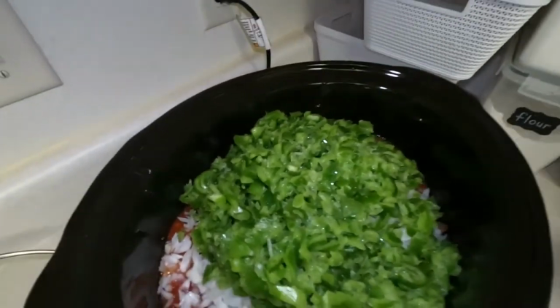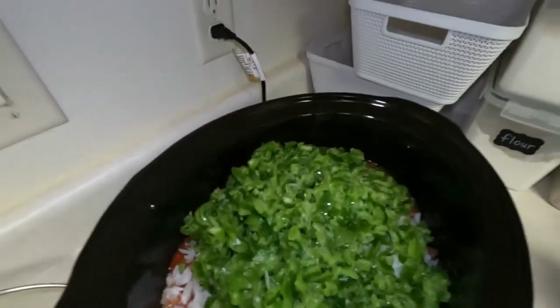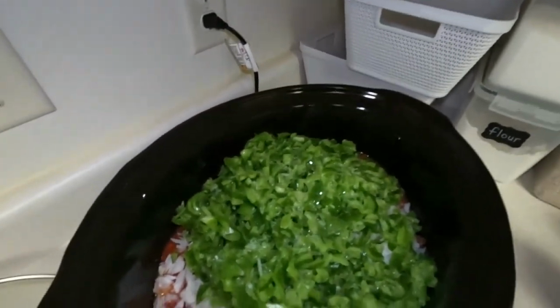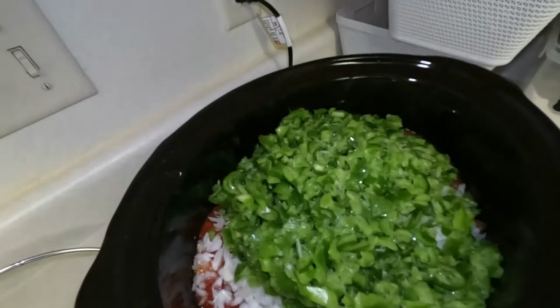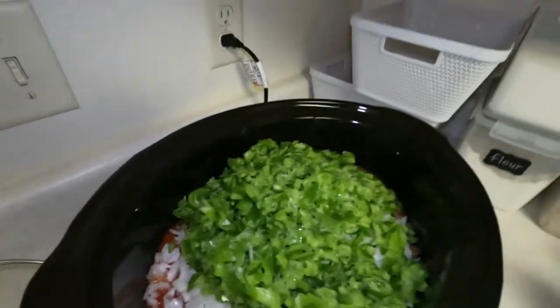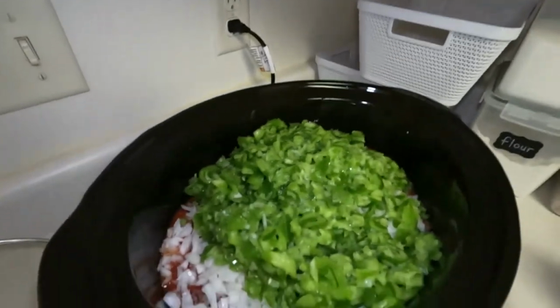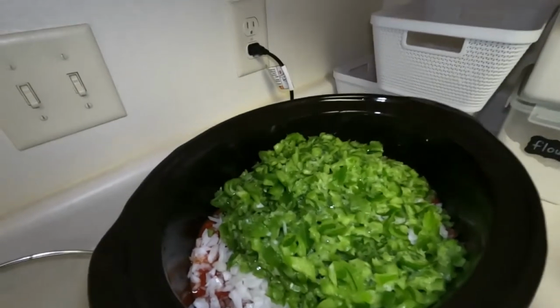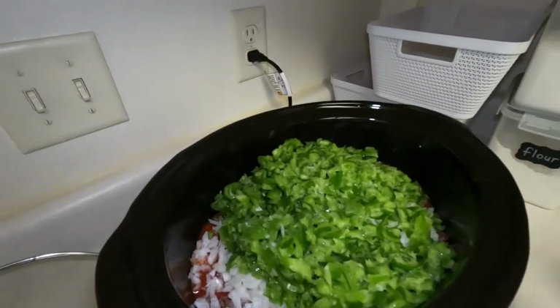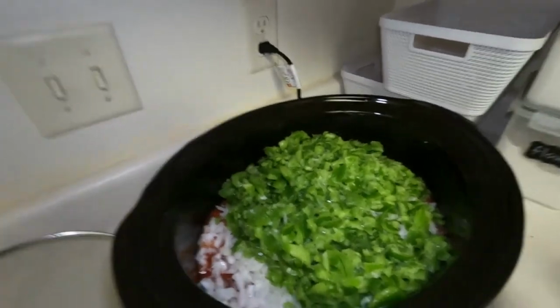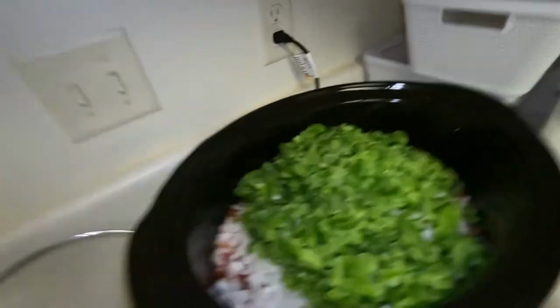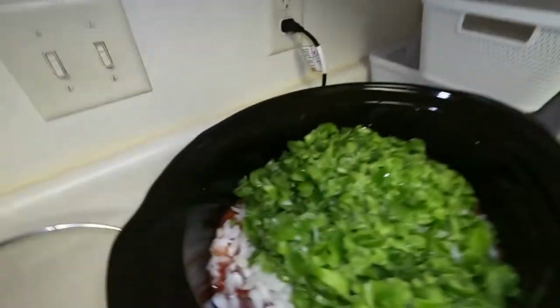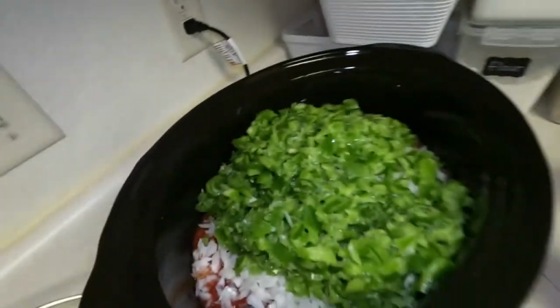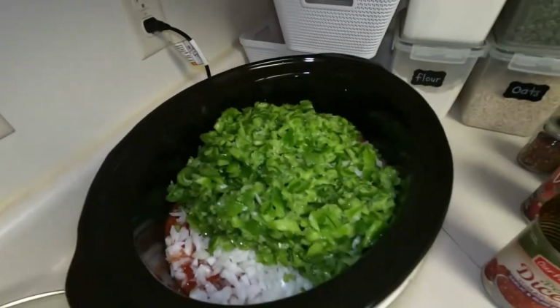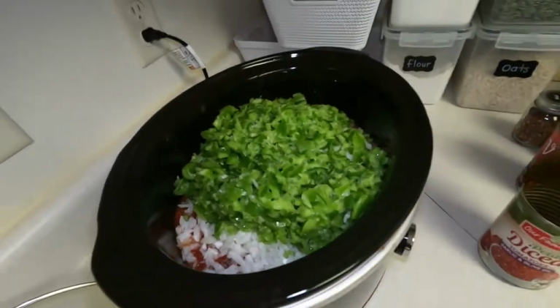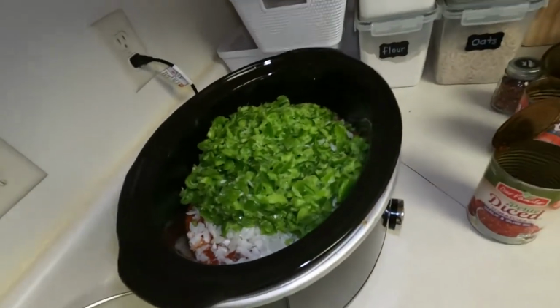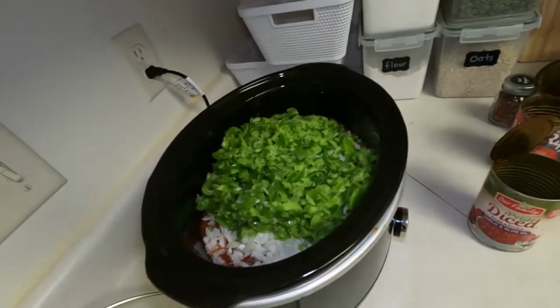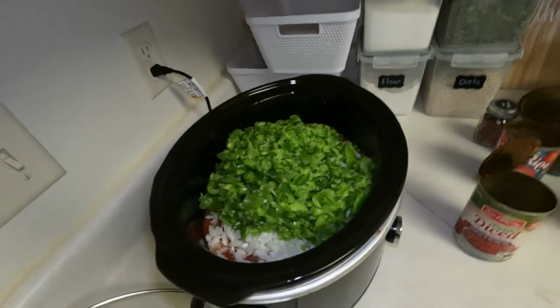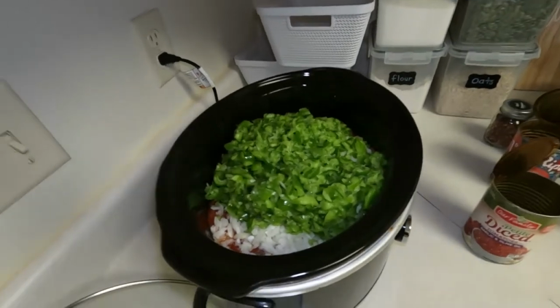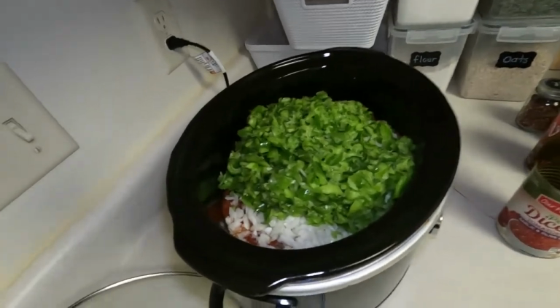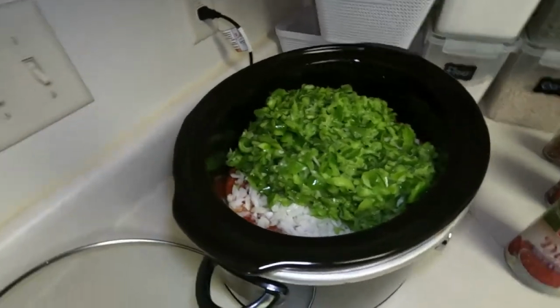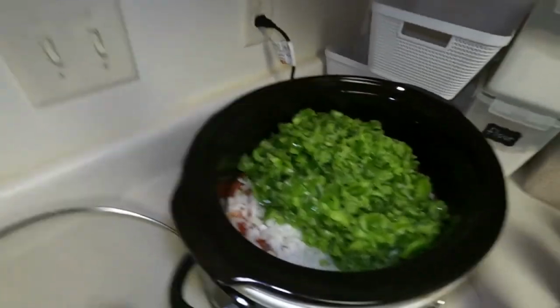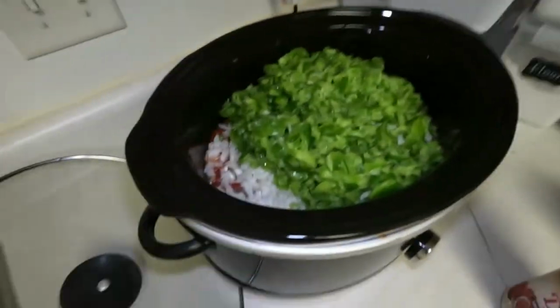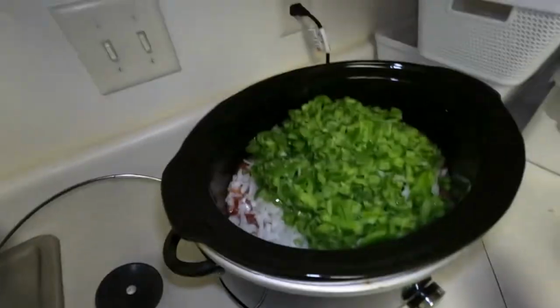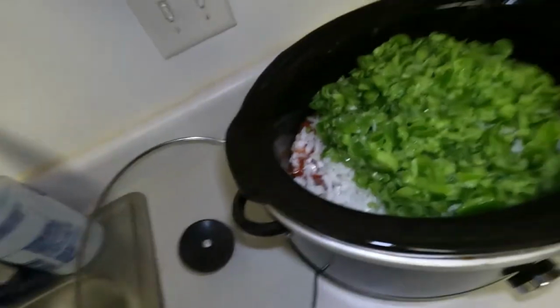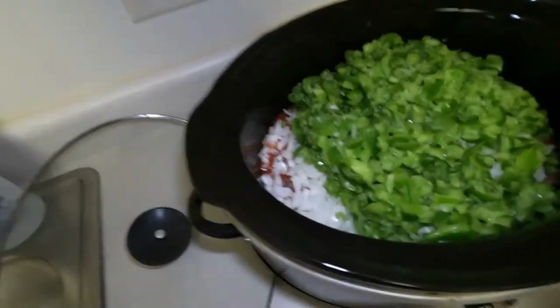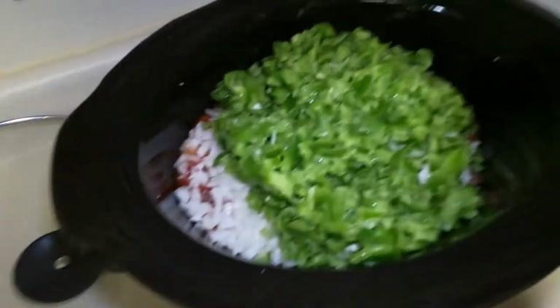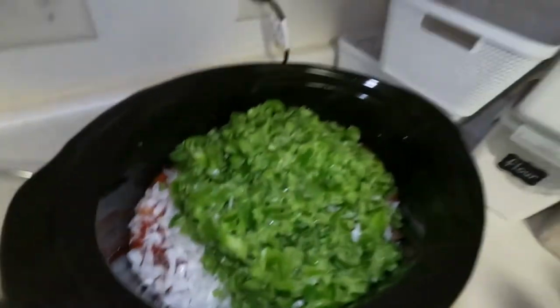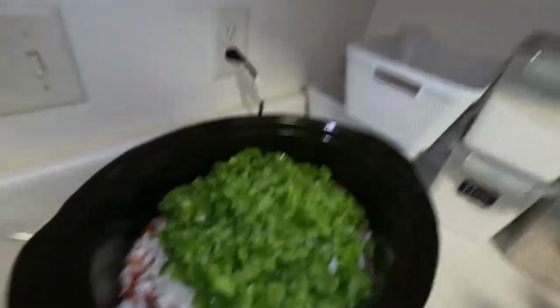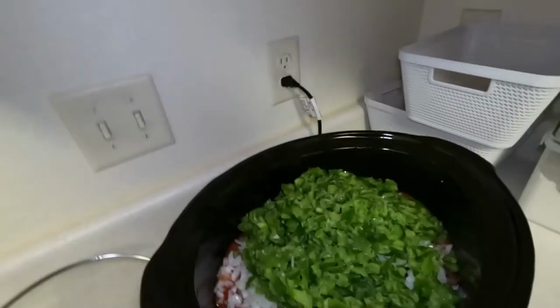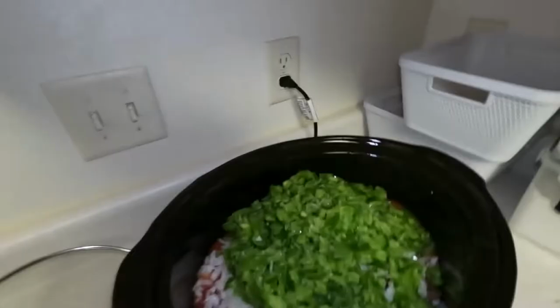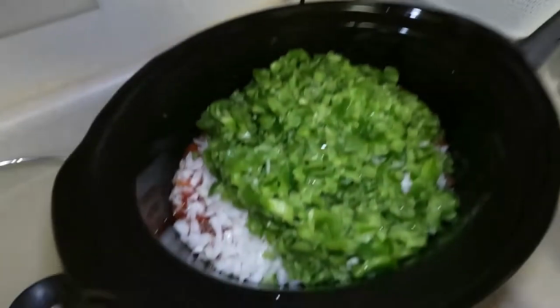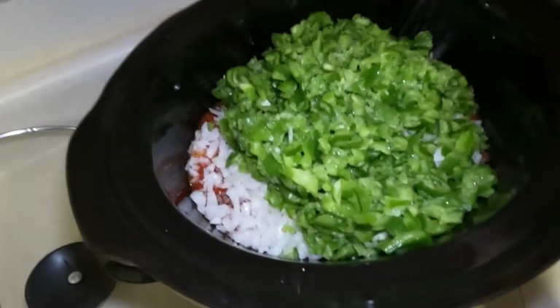I forgot my spoon — alright, I'm going to give that a little stir.